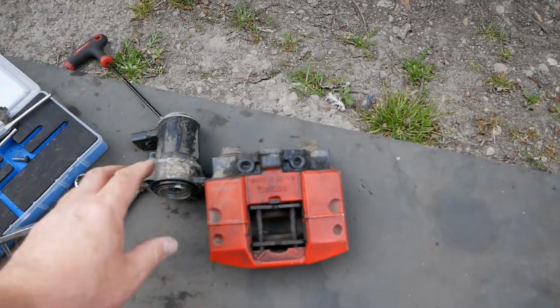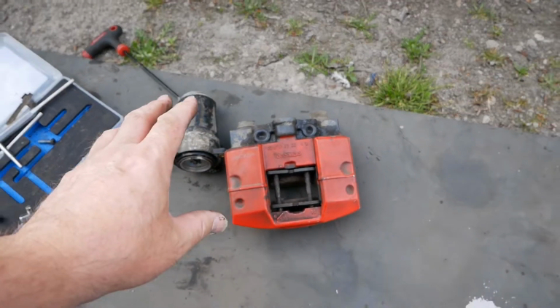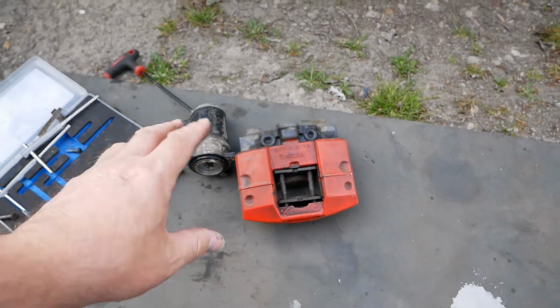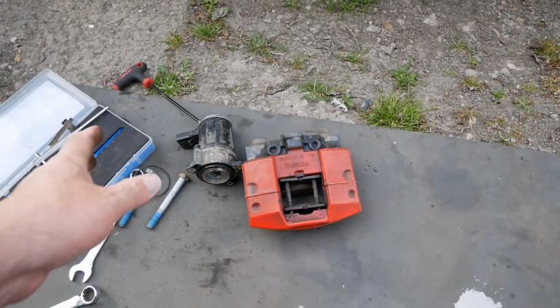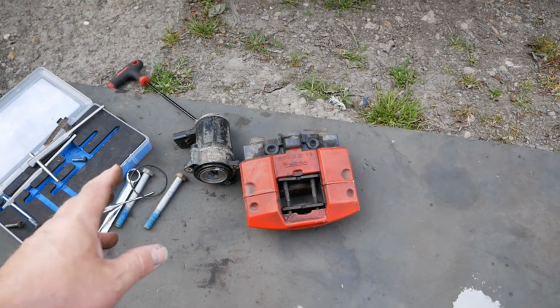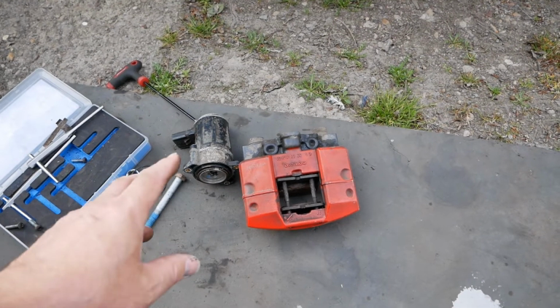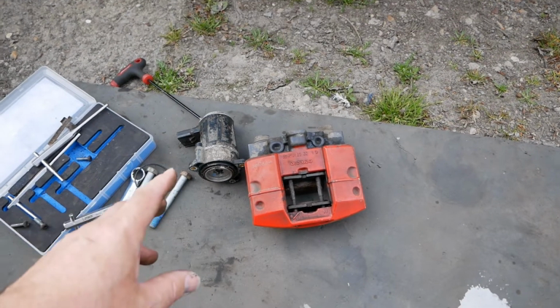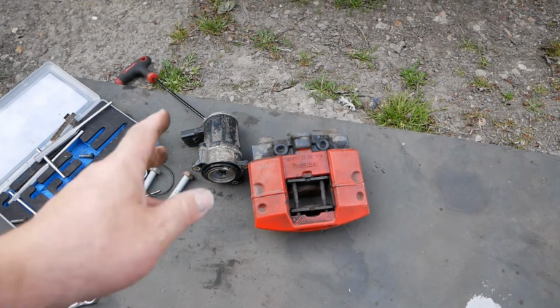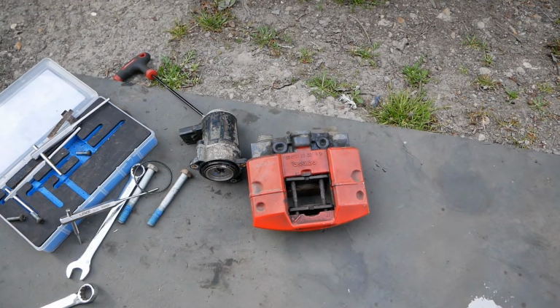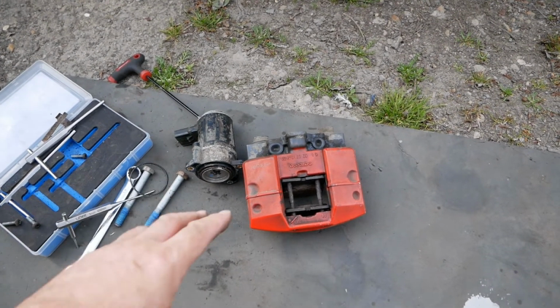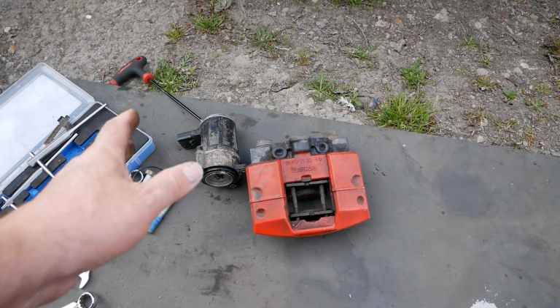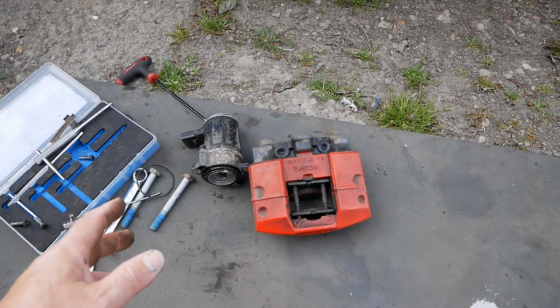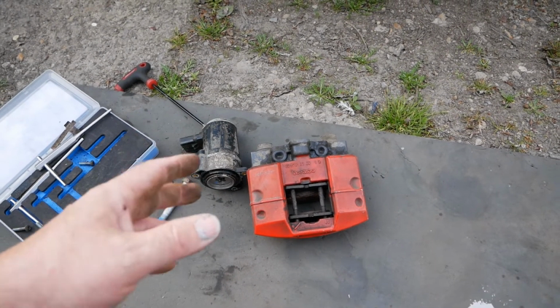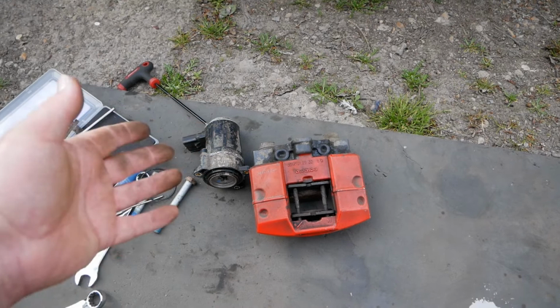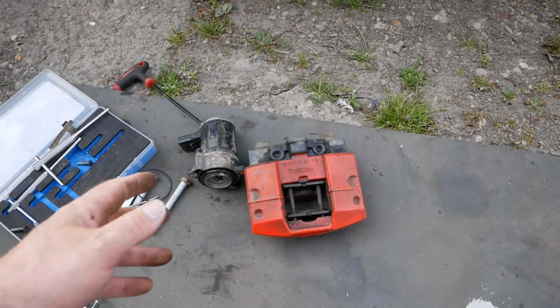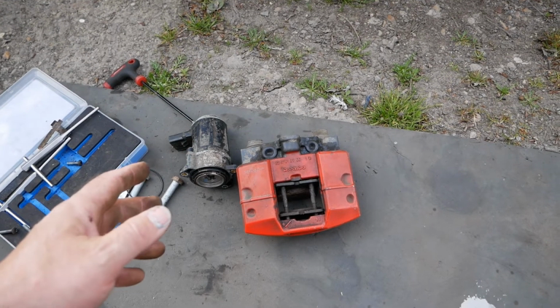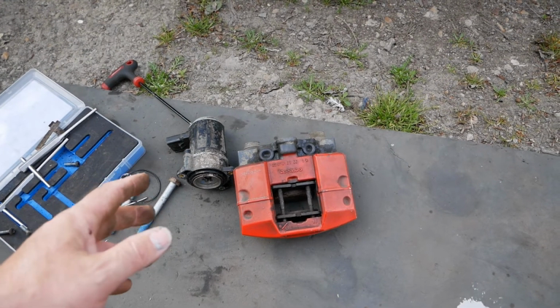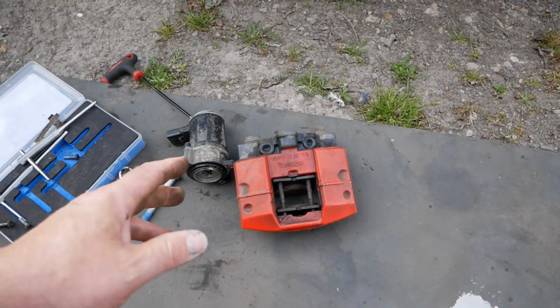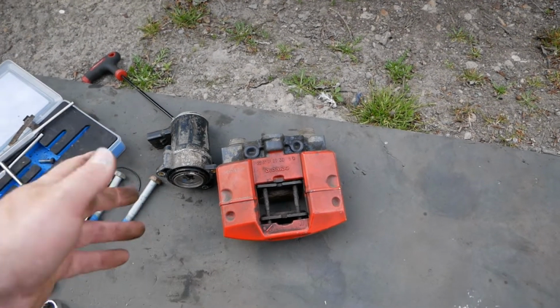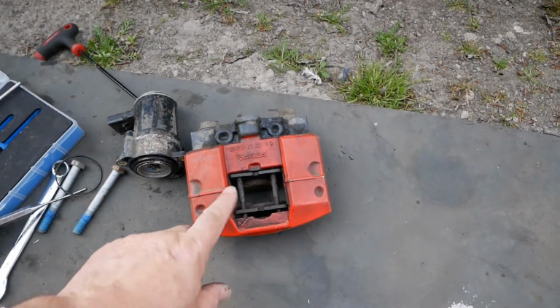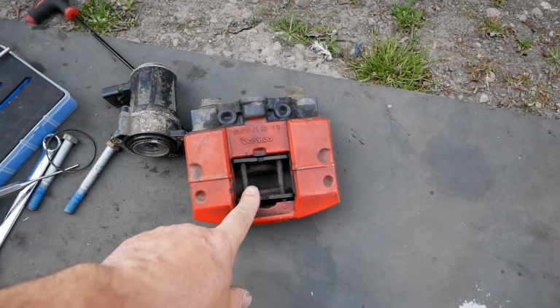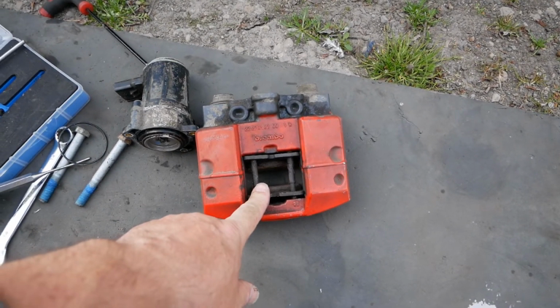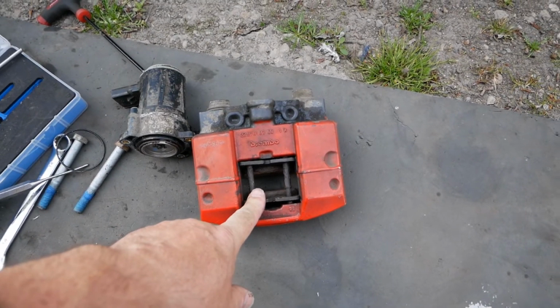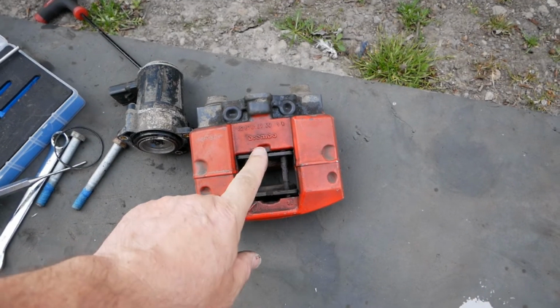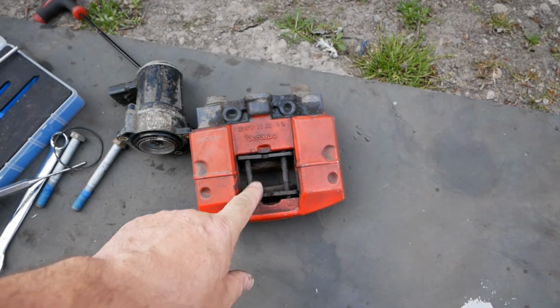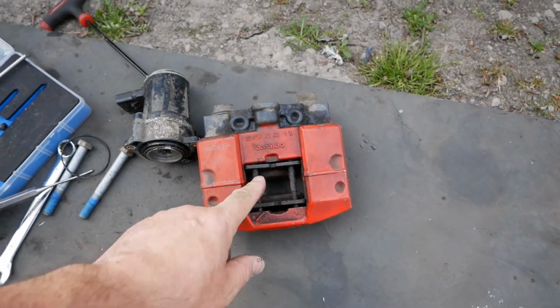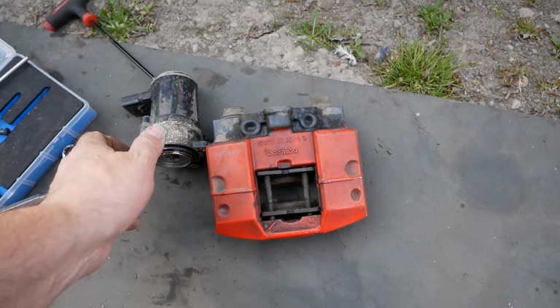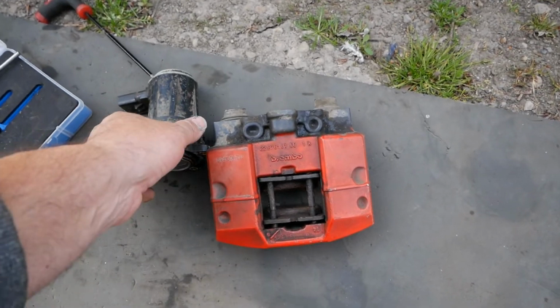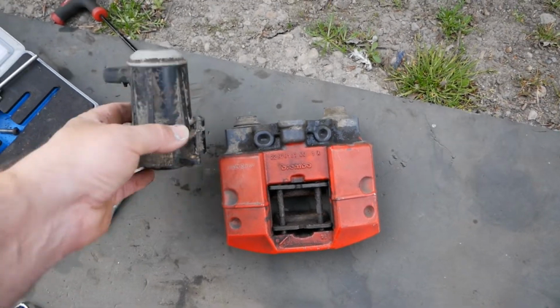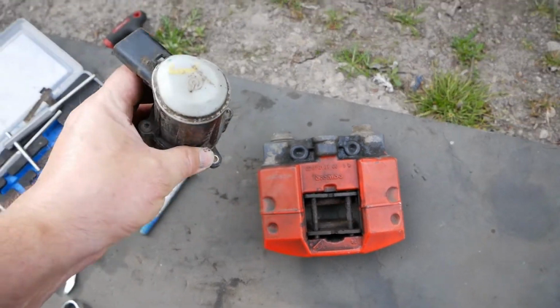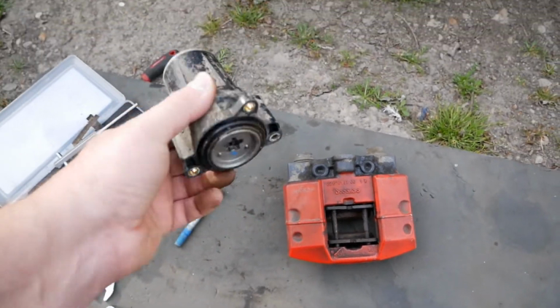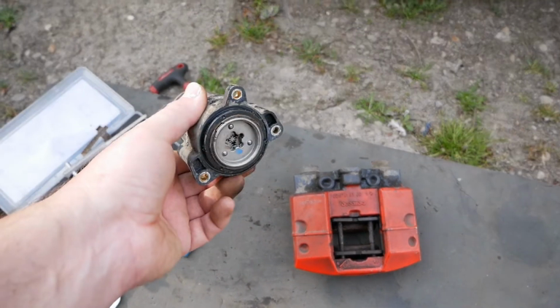I've had to take it all off and take it apart, so while it's in bits I thought I'd show you these components because it's only going to help someone if you're just servicing it, changing the pads or pins, or just want to get this actuator off.